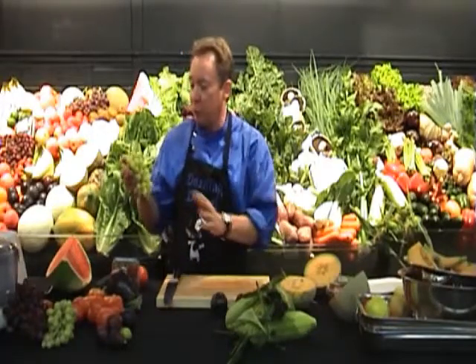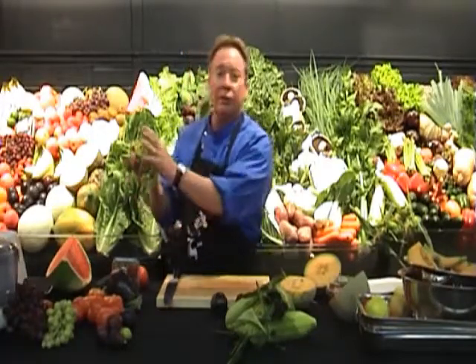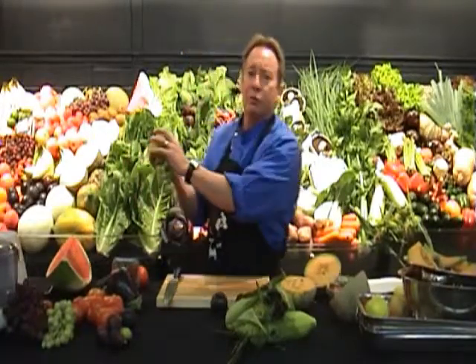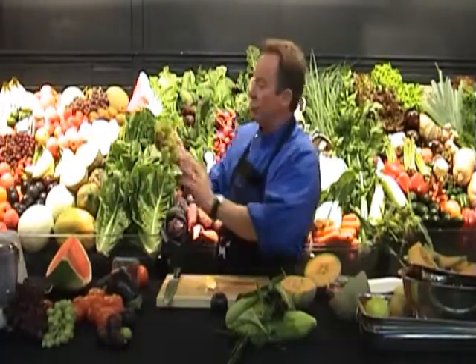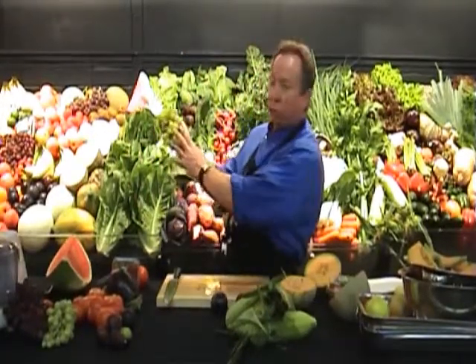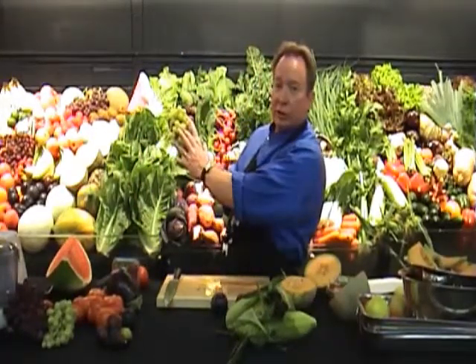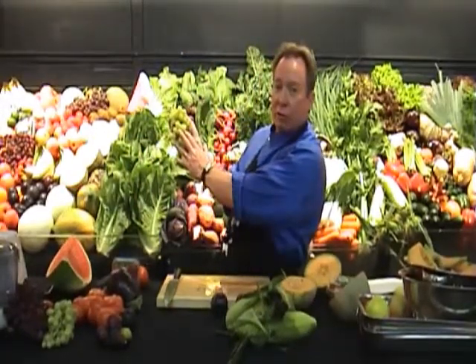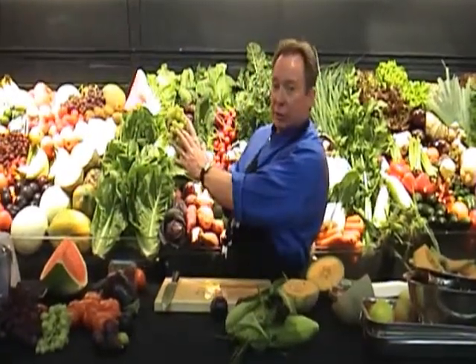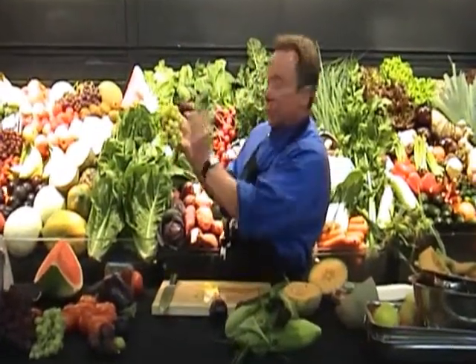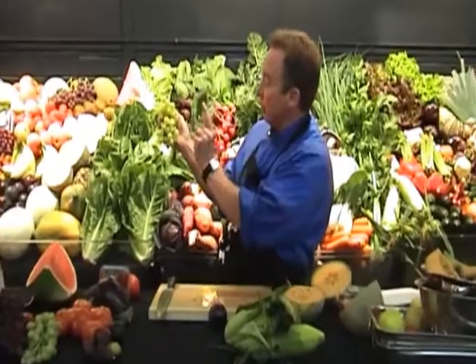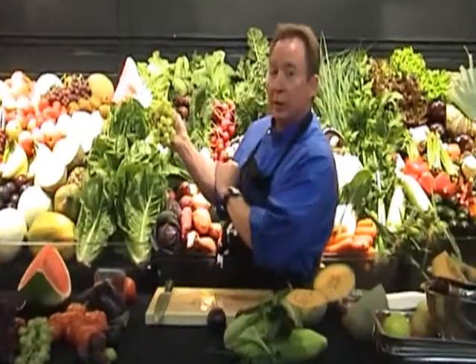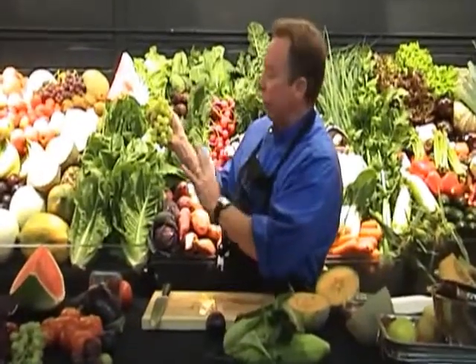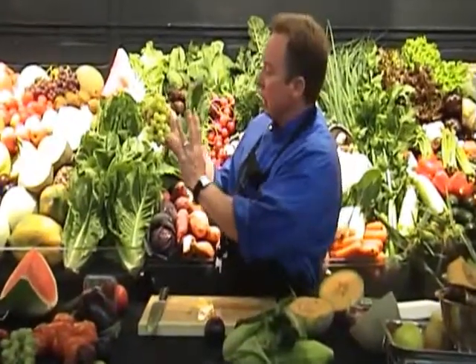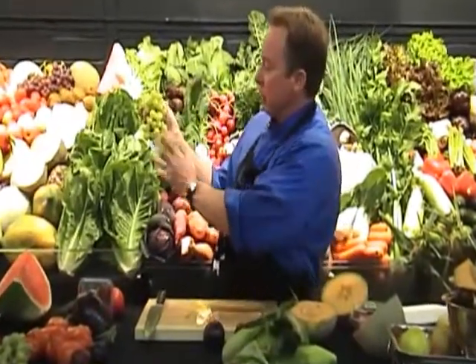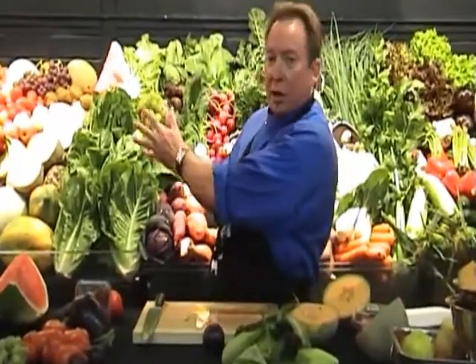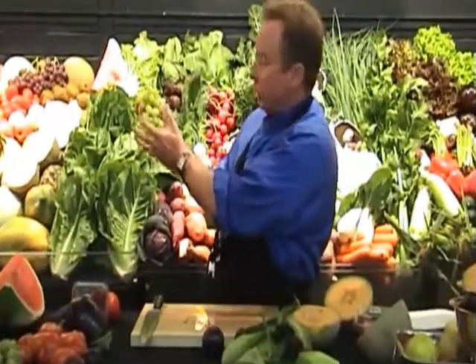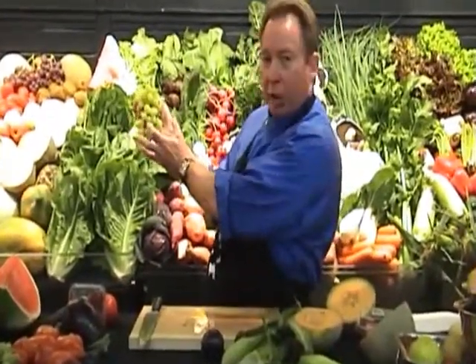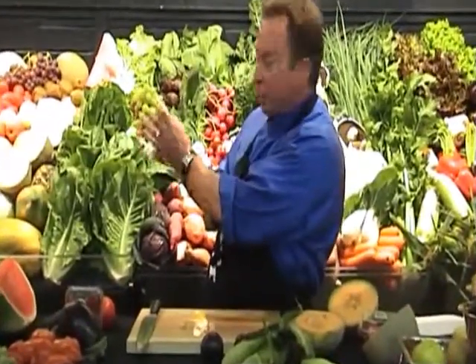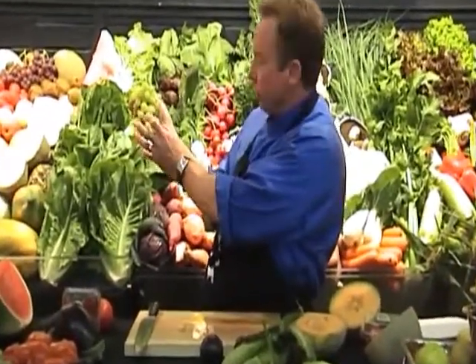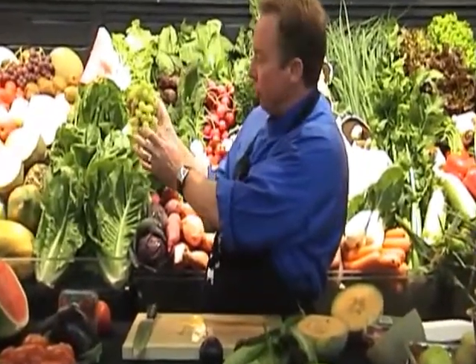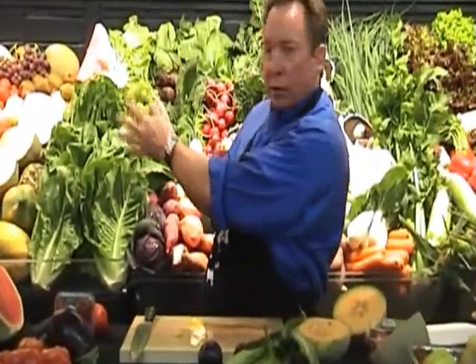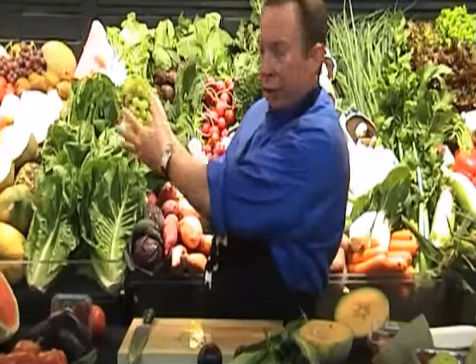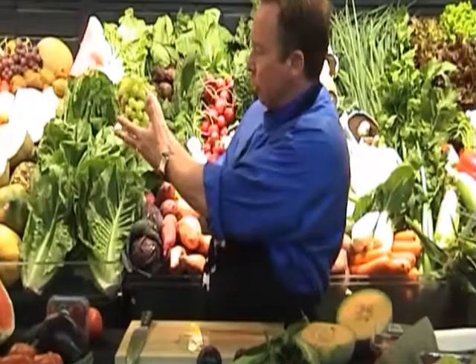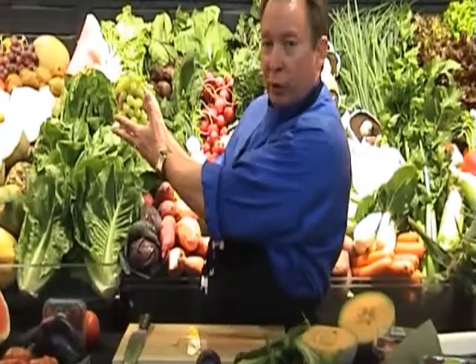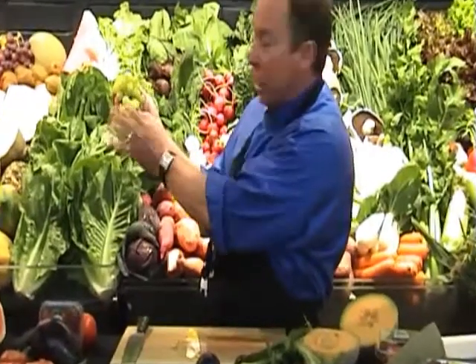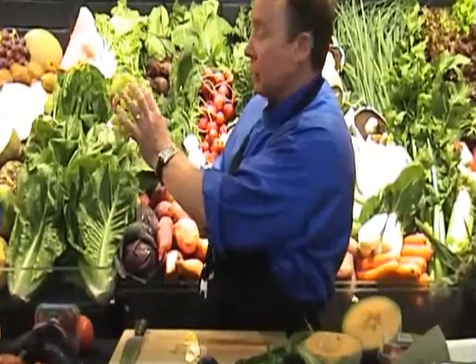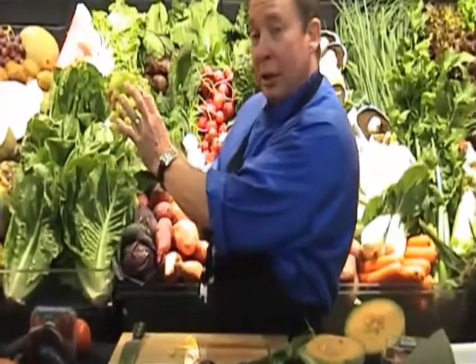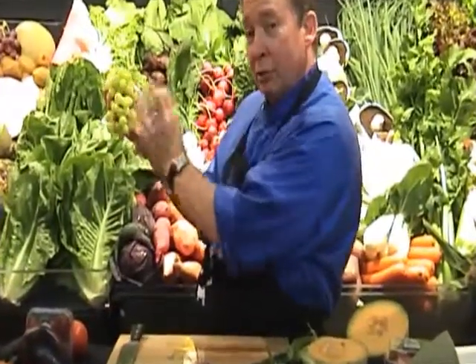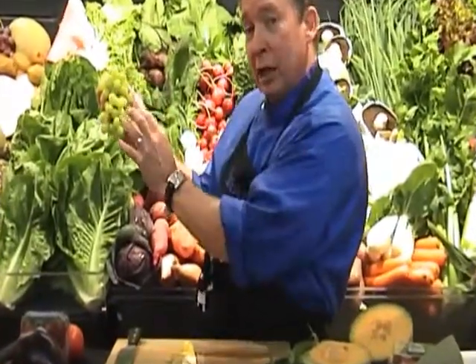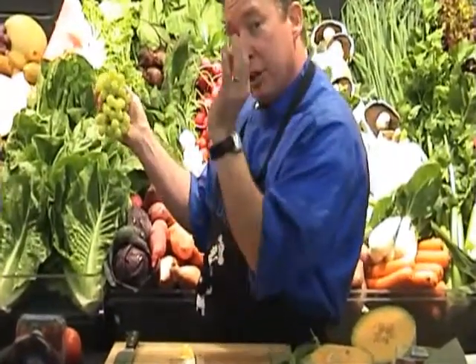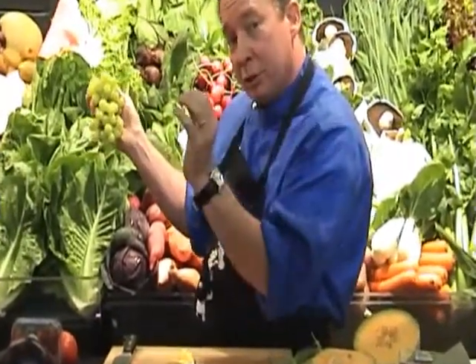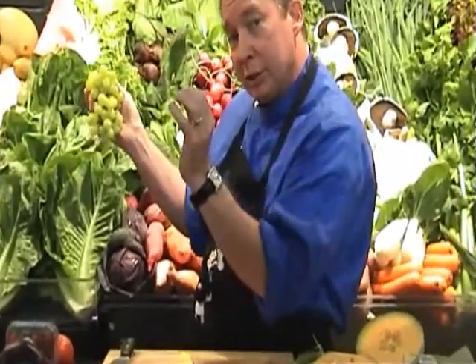This morning we've got these beautiful dawn seedless grapes. Now how do you select those? They must be nice, plump, nice and firm. Look at that nice beautiful lustre — slight golden colour, they're at their sweetest.